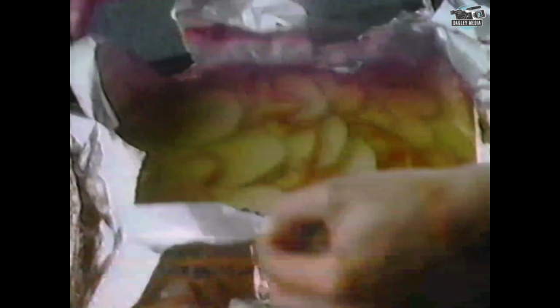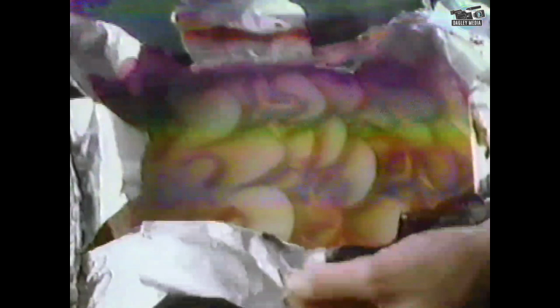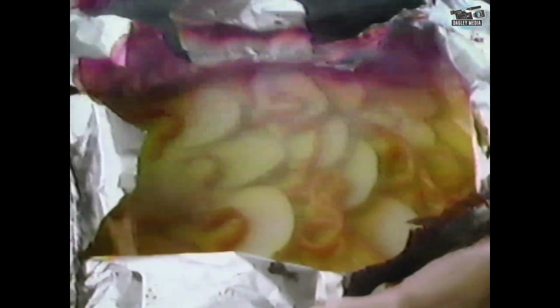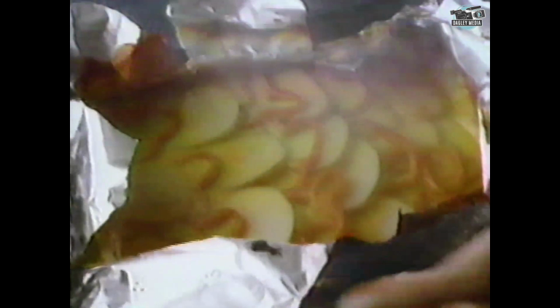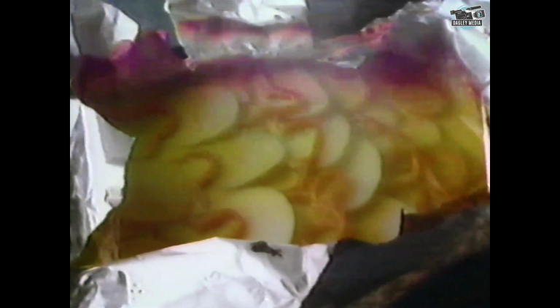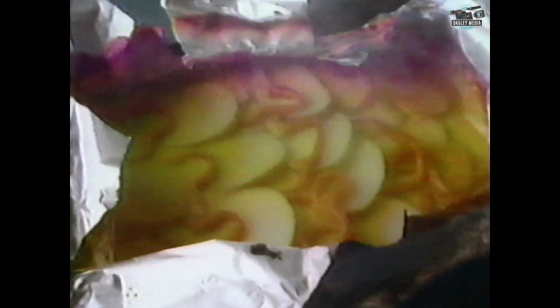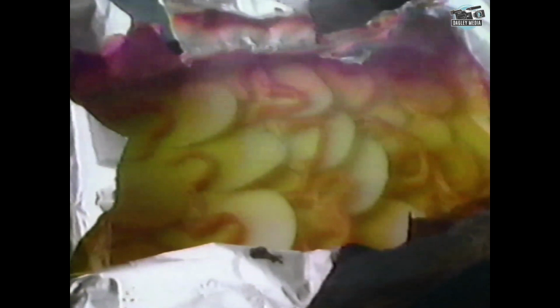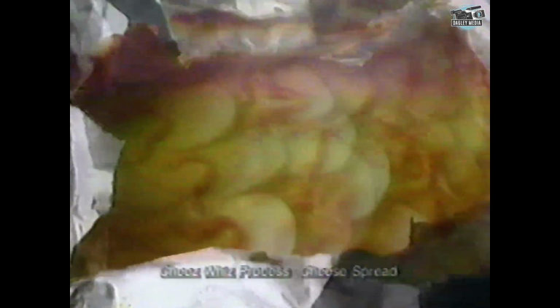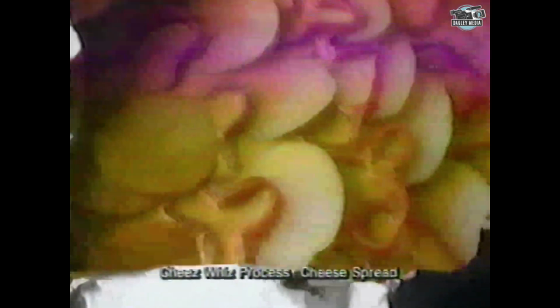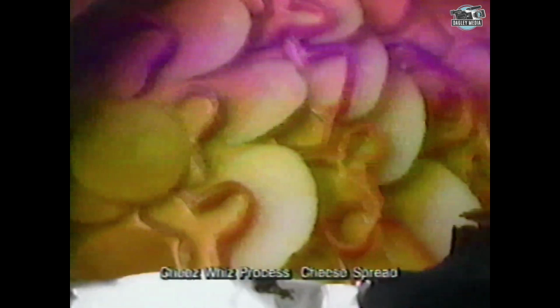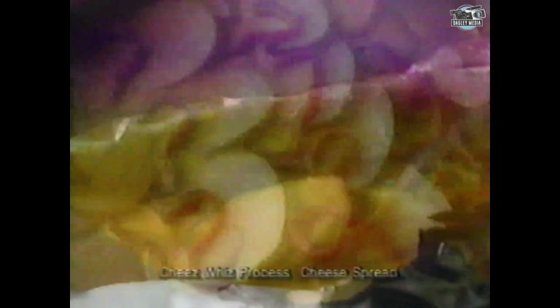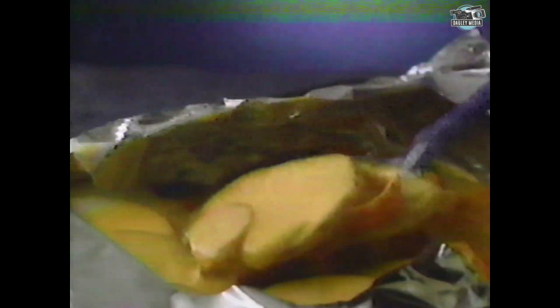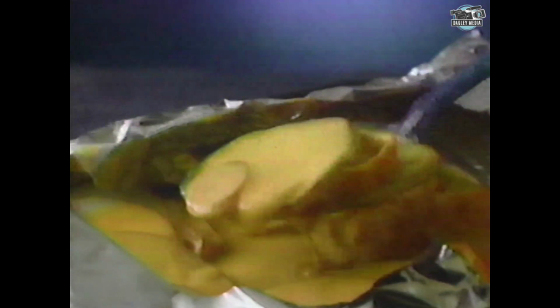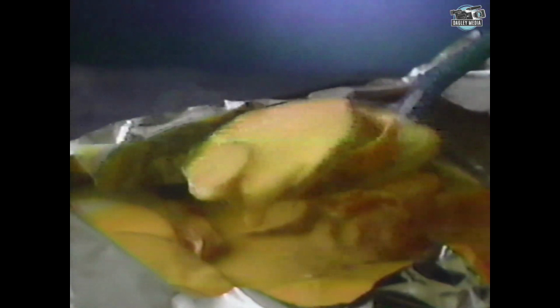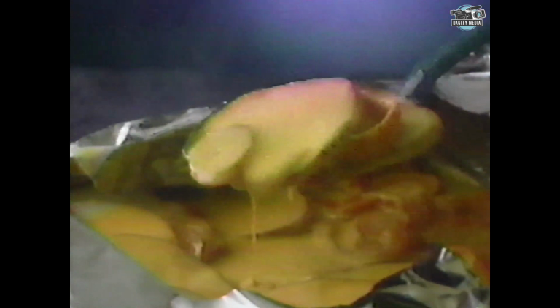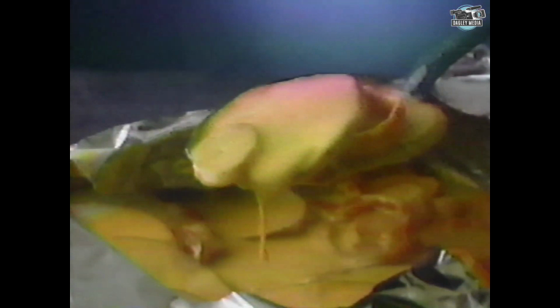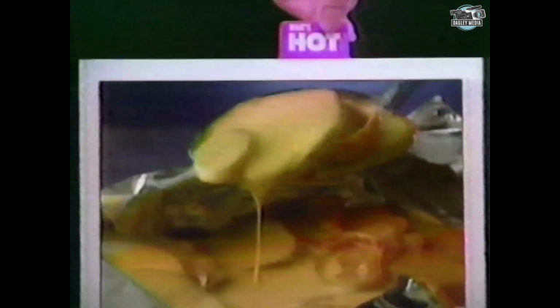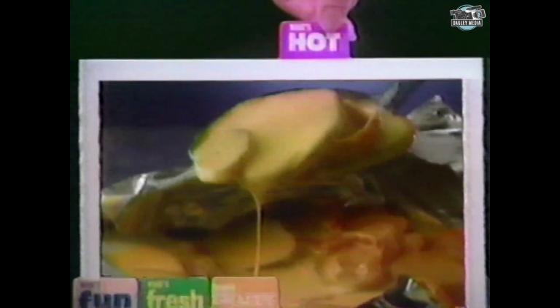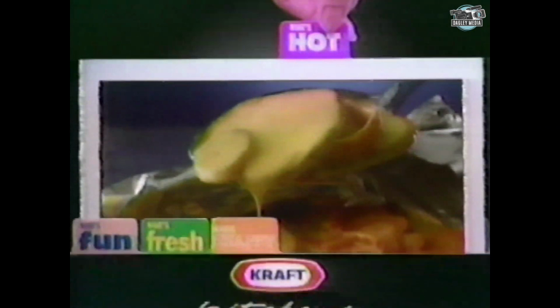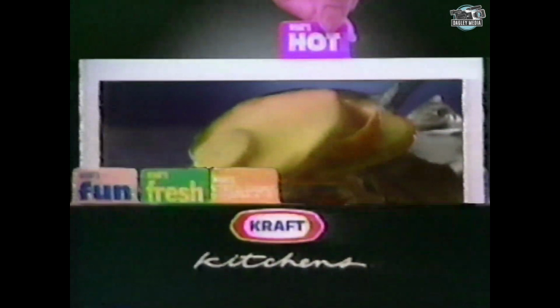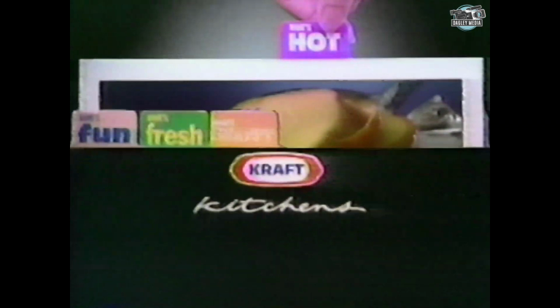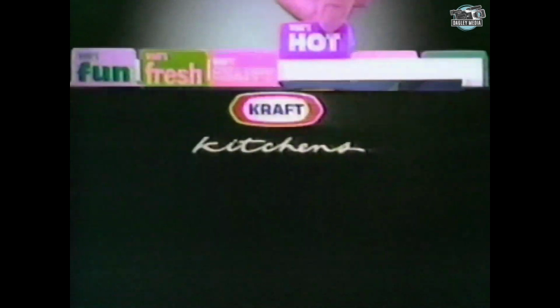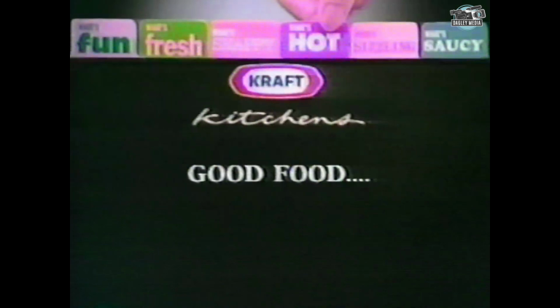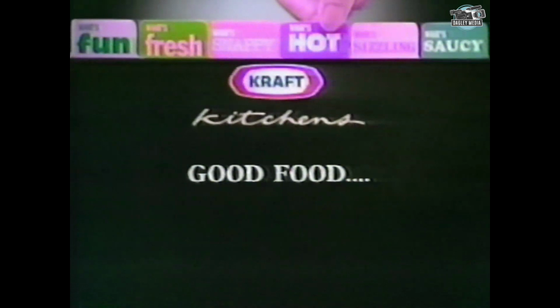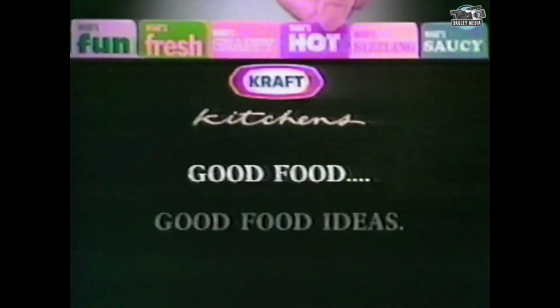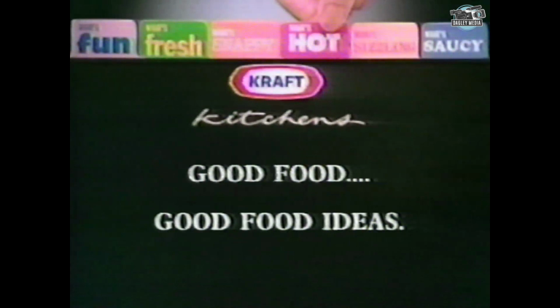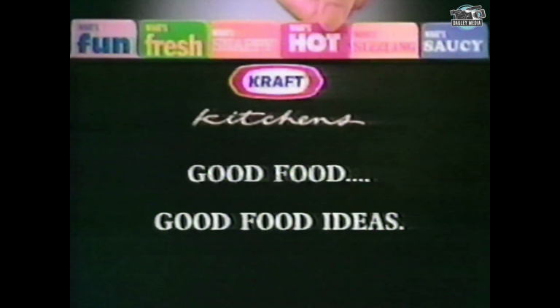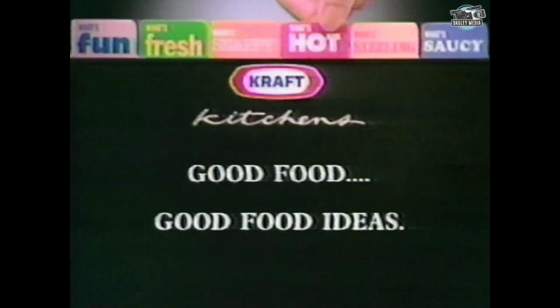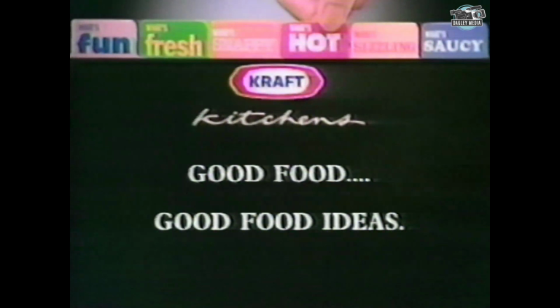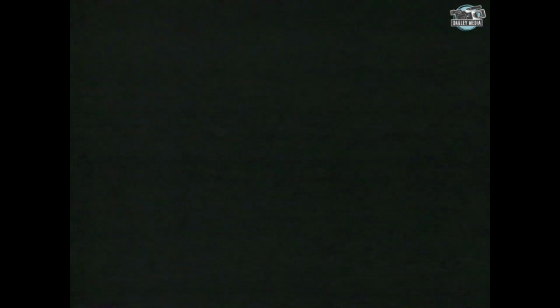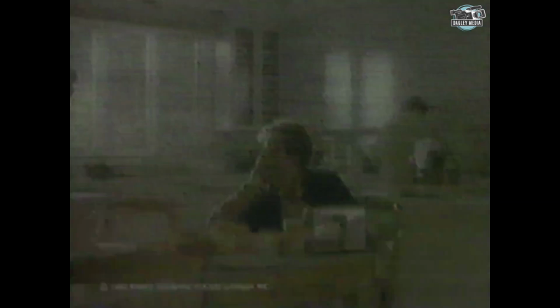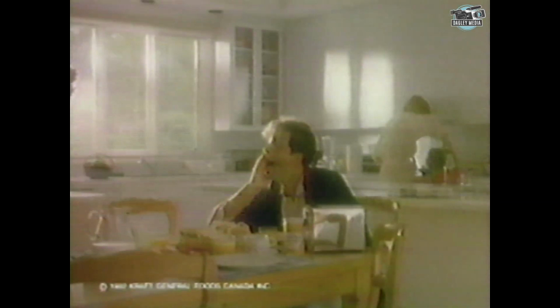All the flavor and nutrients are sealed right in. Cheese Whiz adds personality to veggies in a pouch. That's what's hot in the Kraft Kitchen — good food and good food ideas.